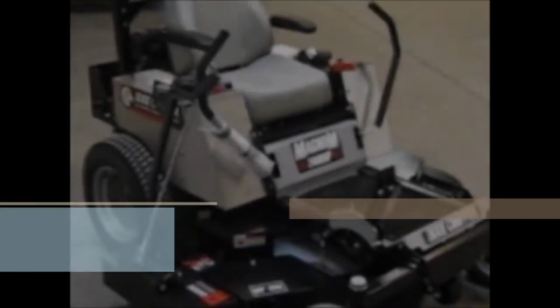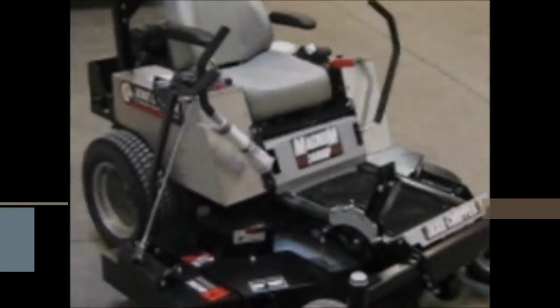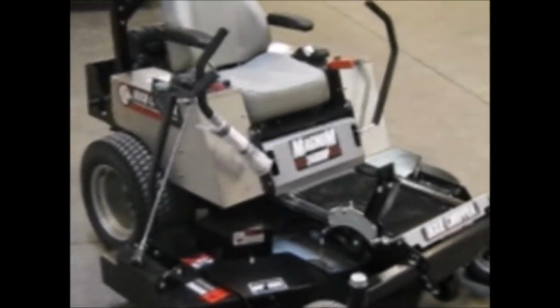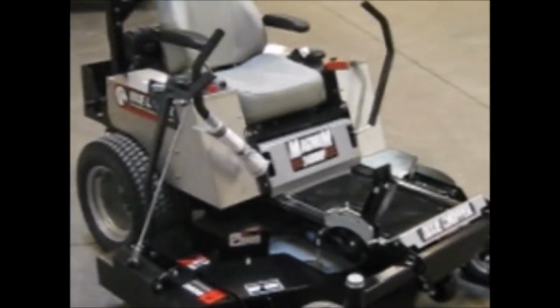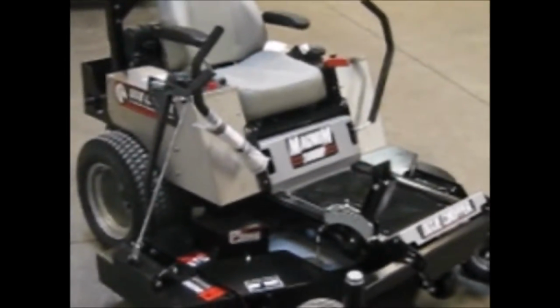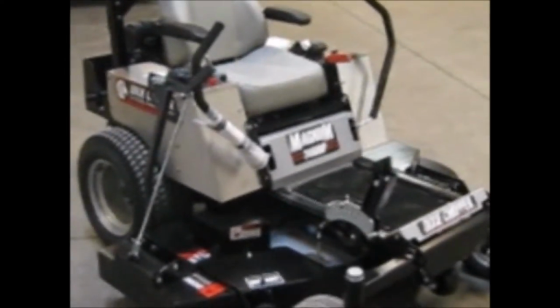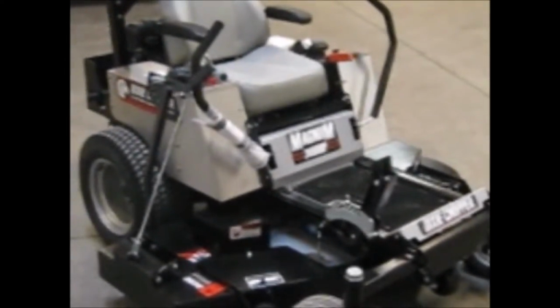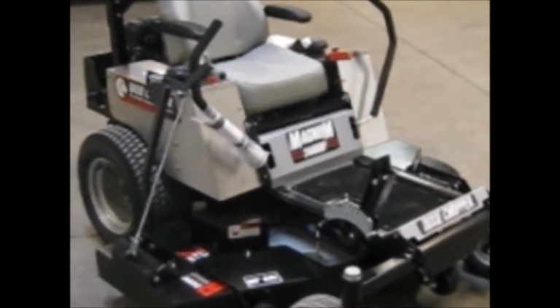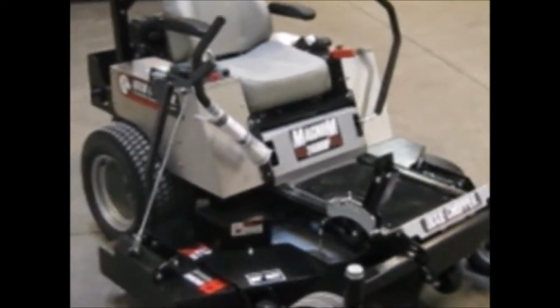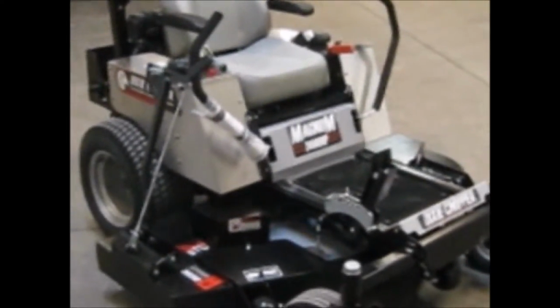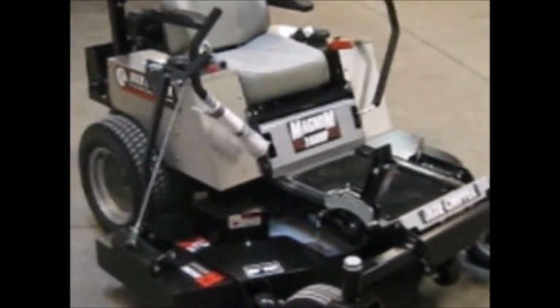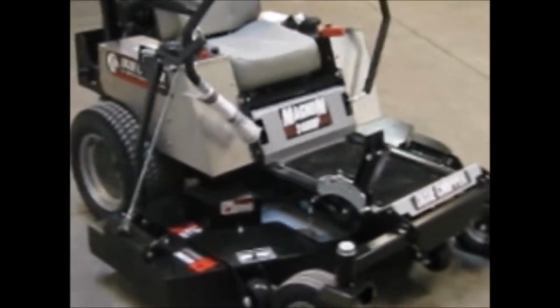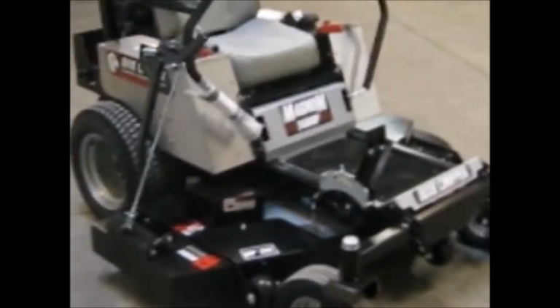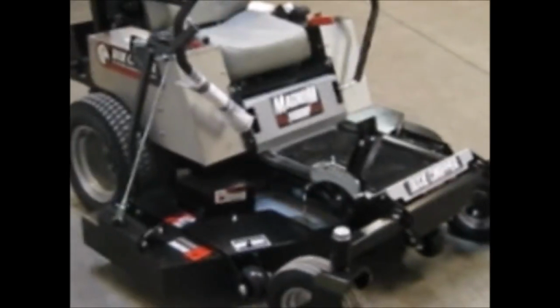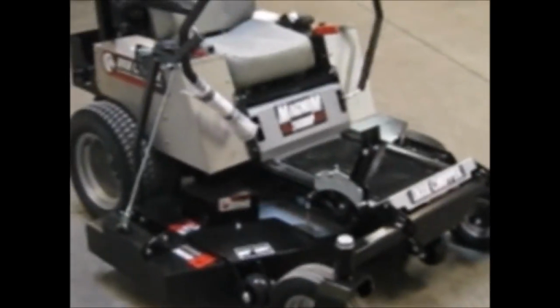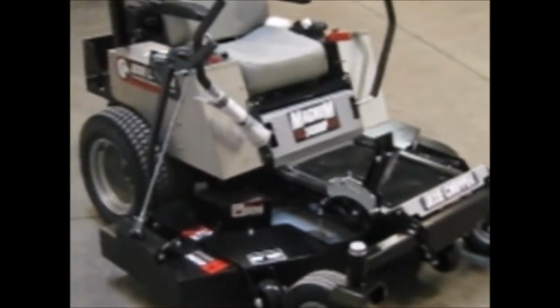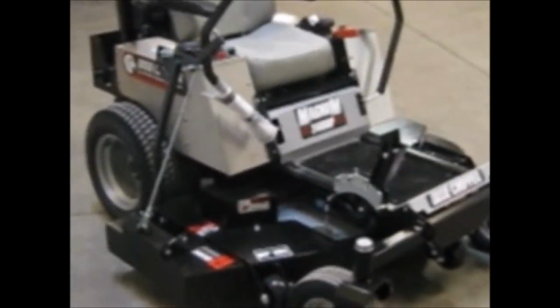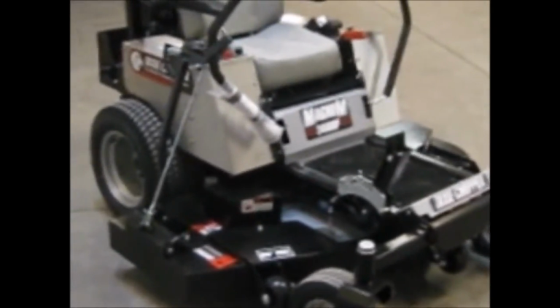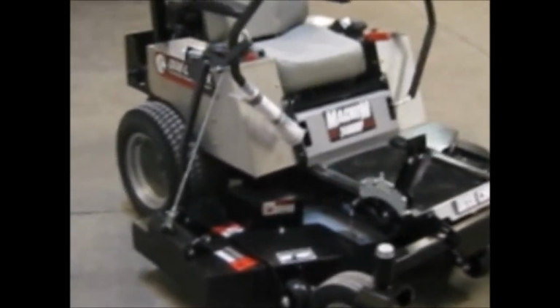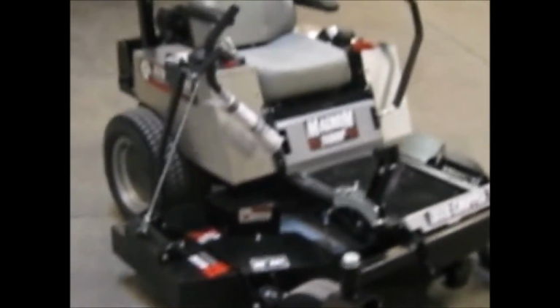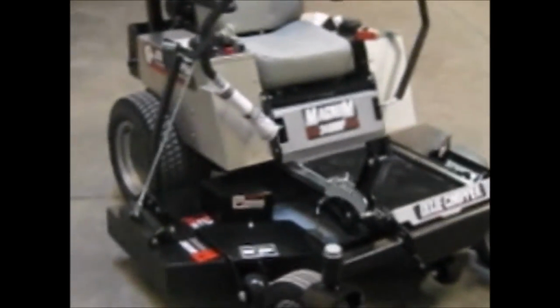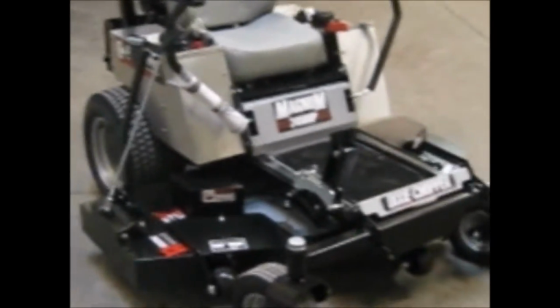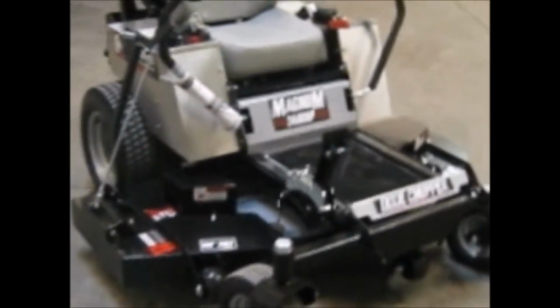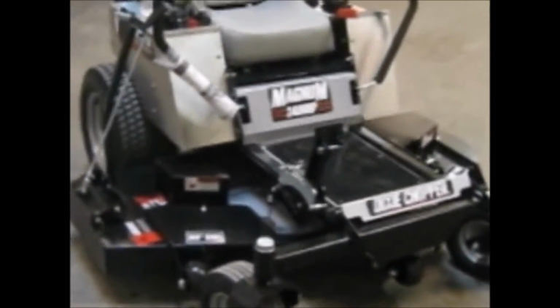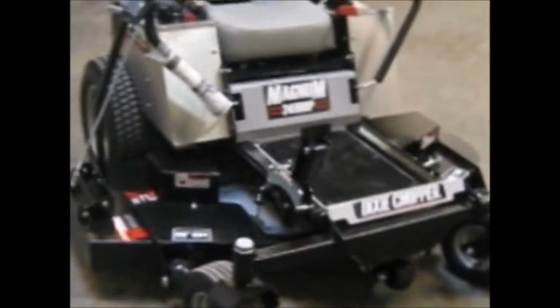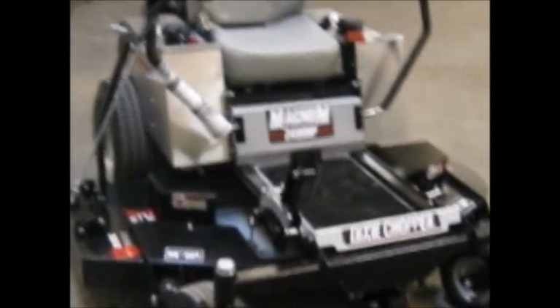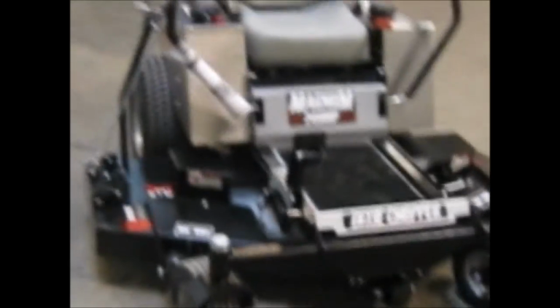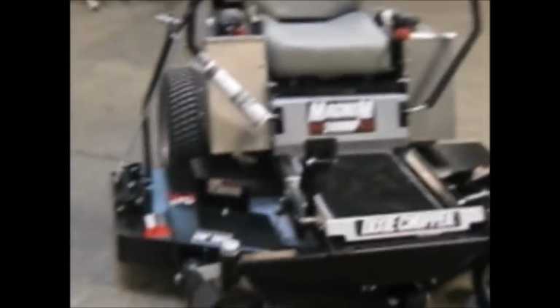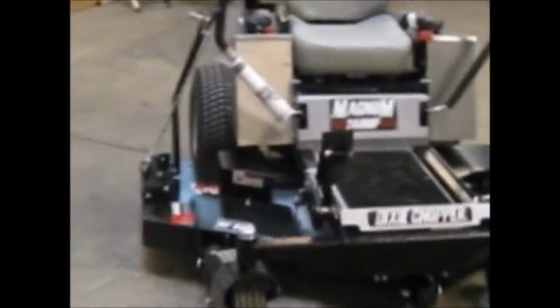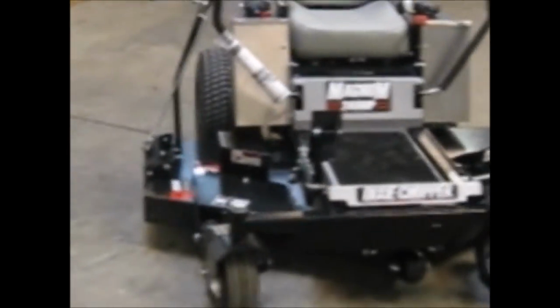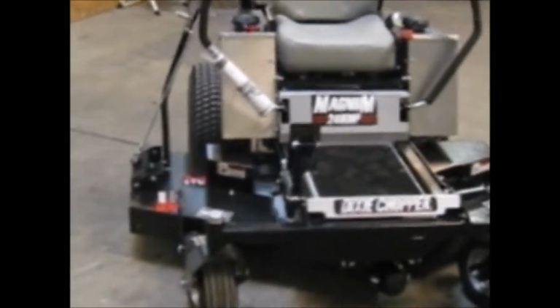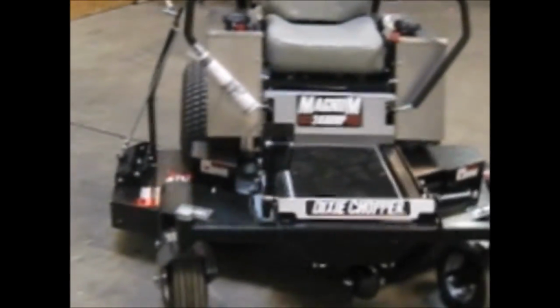Alright folks, this is probably going to be one of my worst videos ever but I'm going to try and help you out. This Magnum is something that's kind of hard to come by and we're fixing to sell it, so I wanted to make a little bit of a video about it.